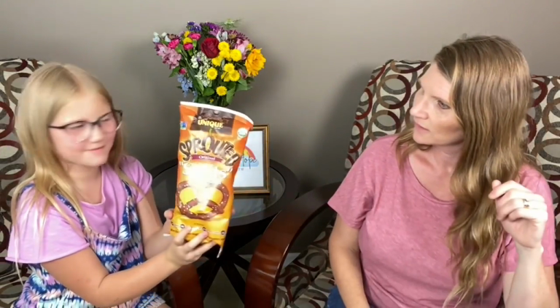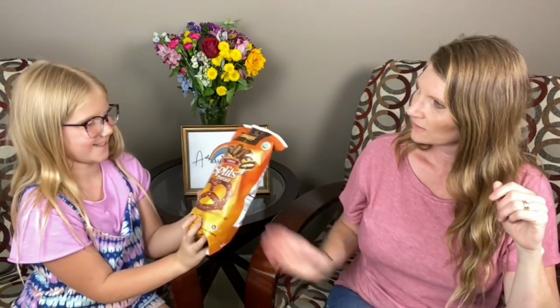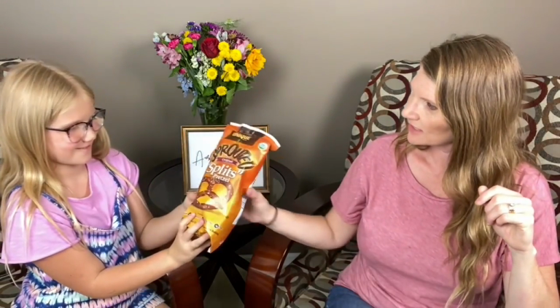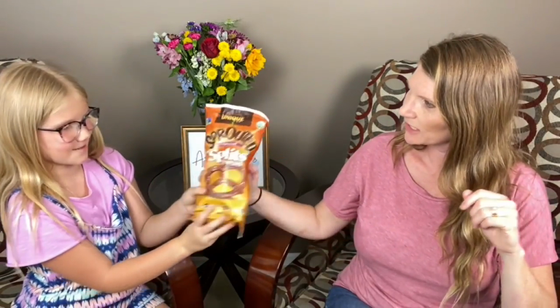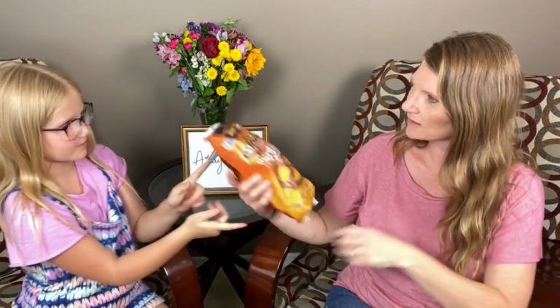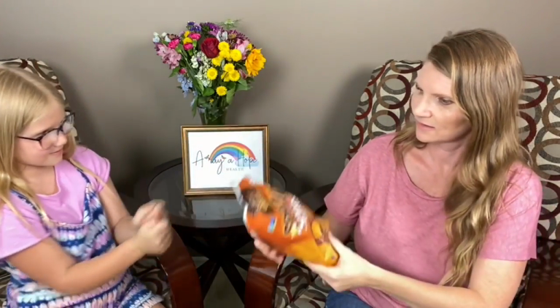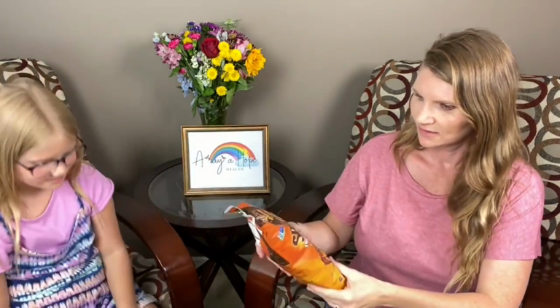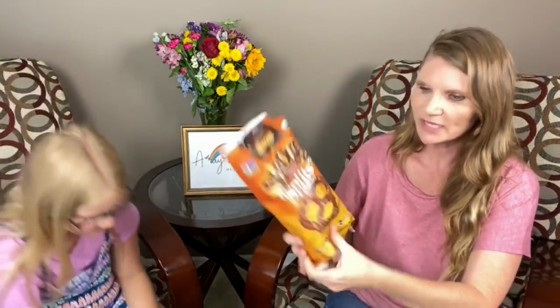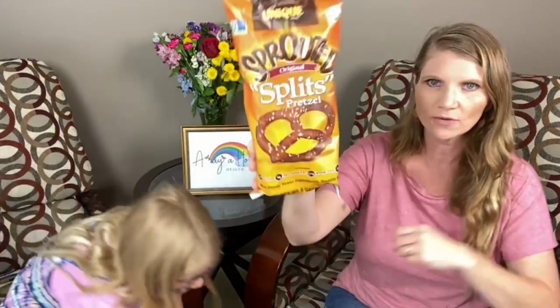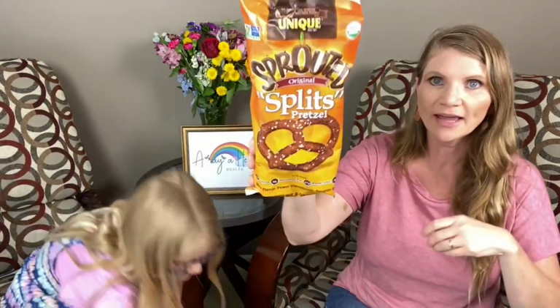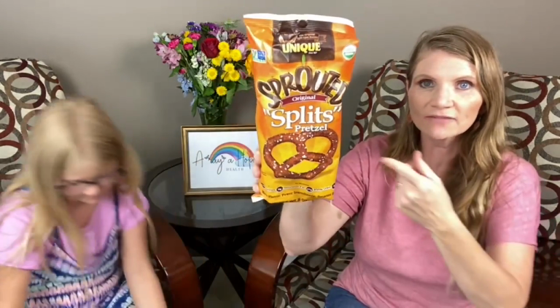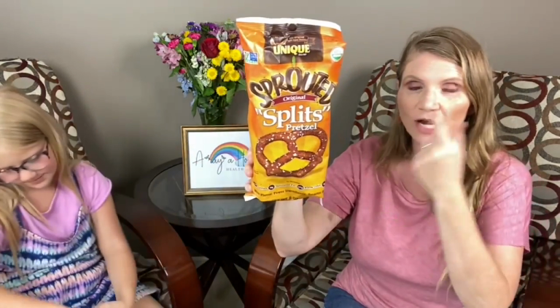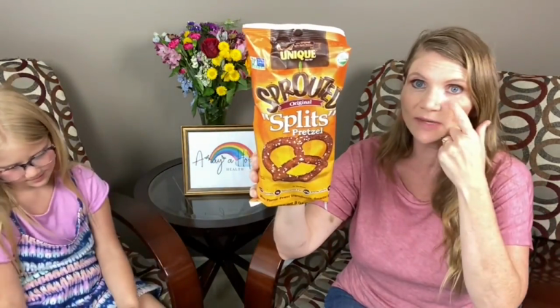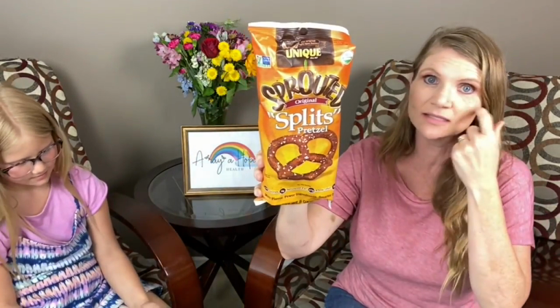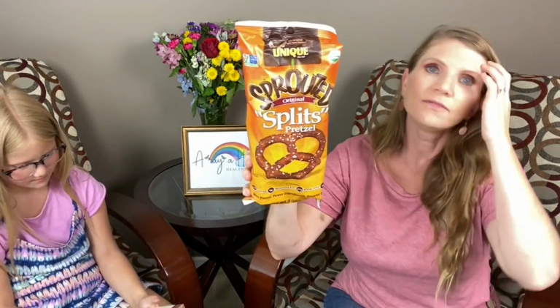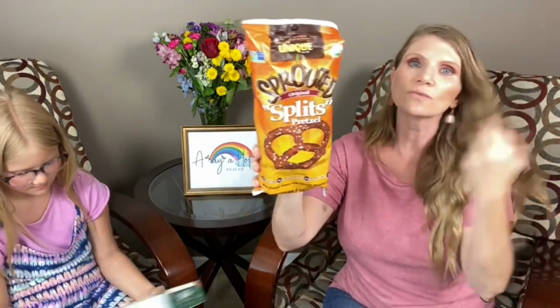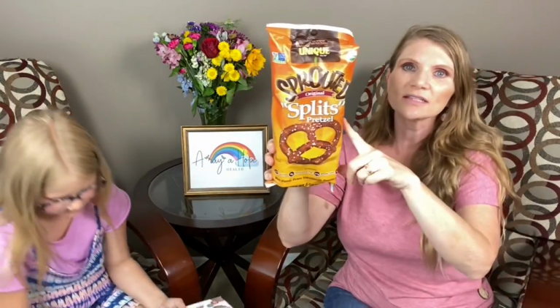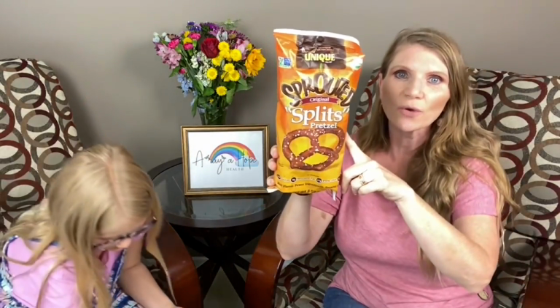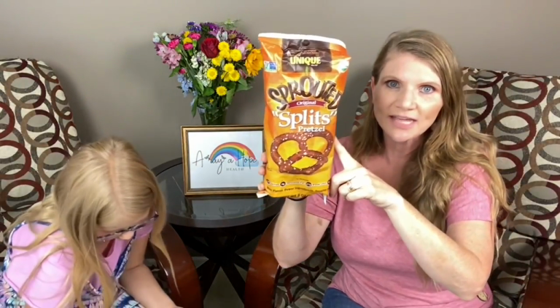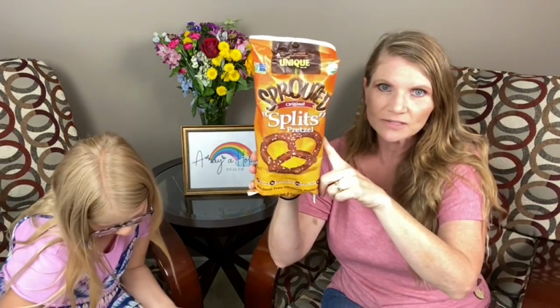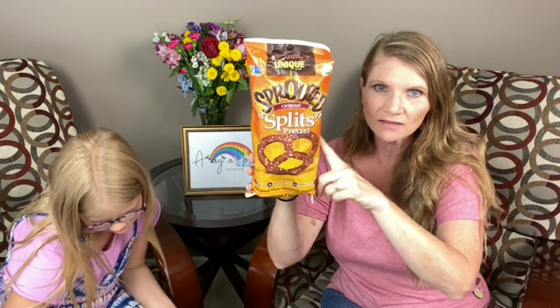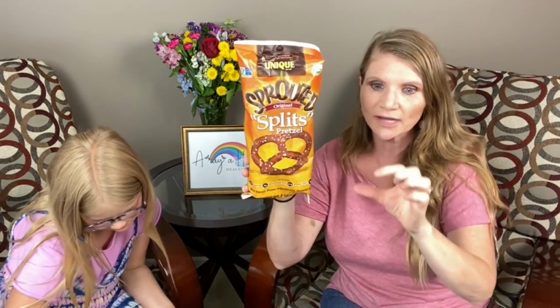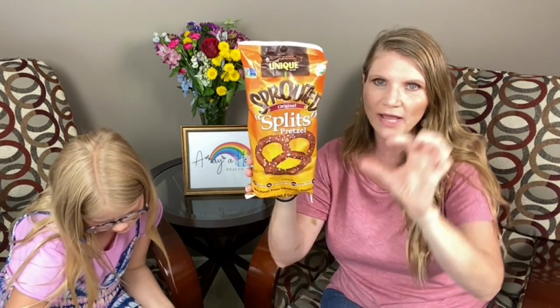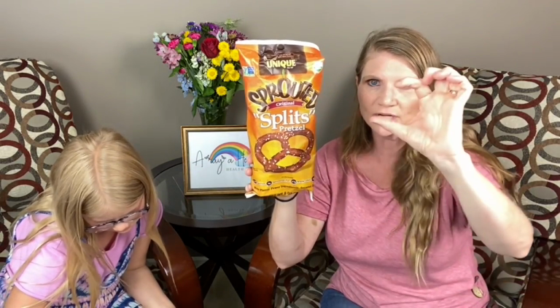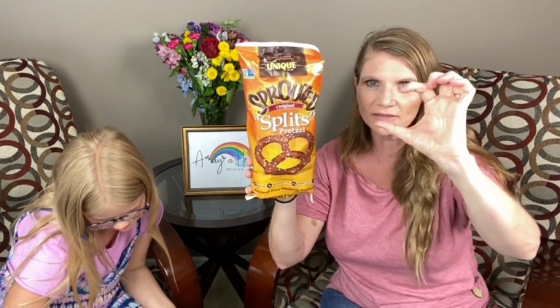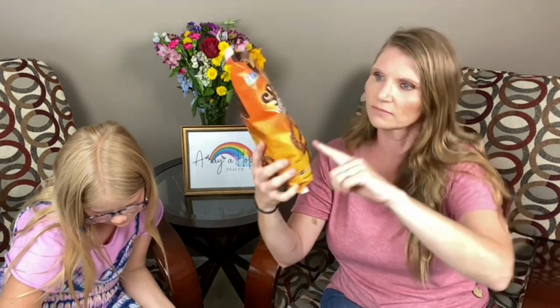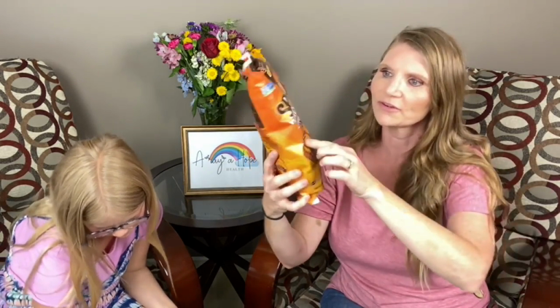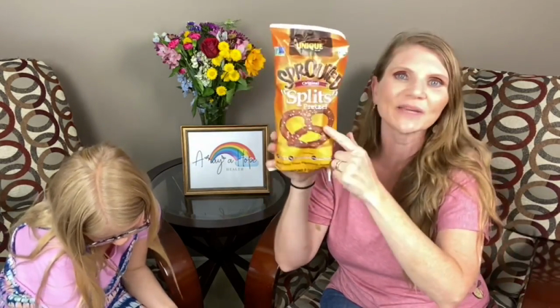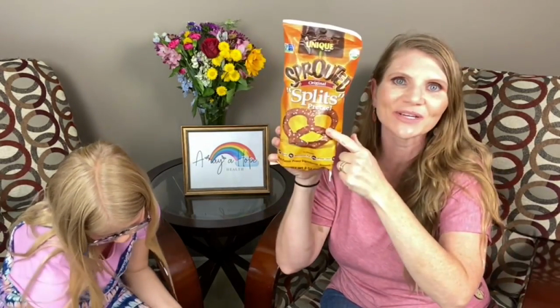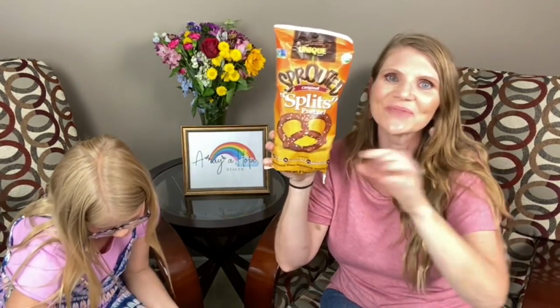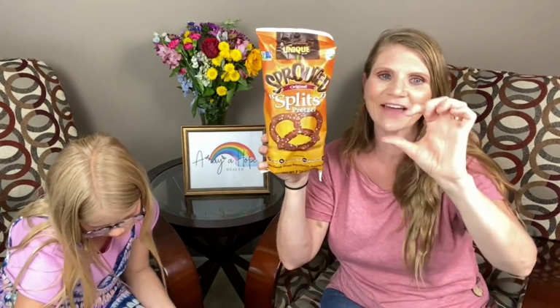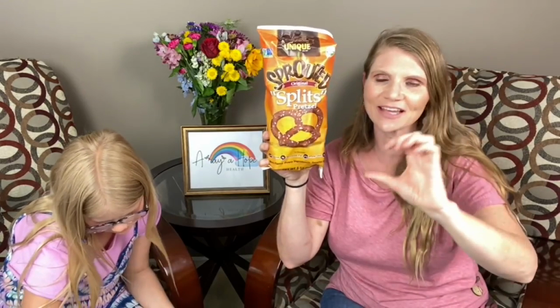What is this? Splits. I actually have never tried these because these ones you don't get to have as many — you can have like two and a half. They're pretty big. I think they're not as big as this picture, but like half that size.